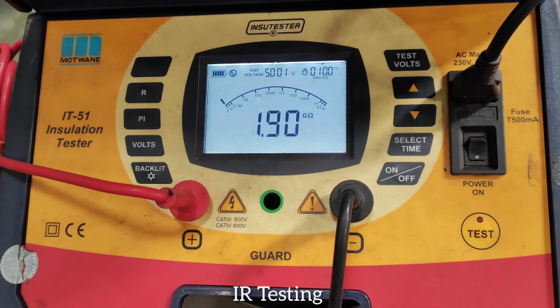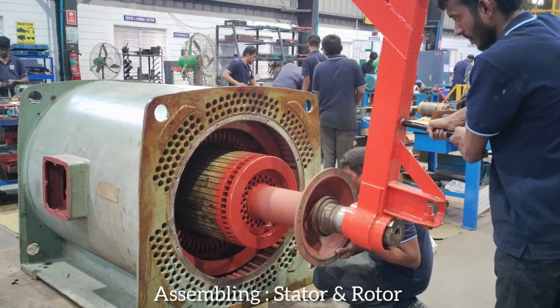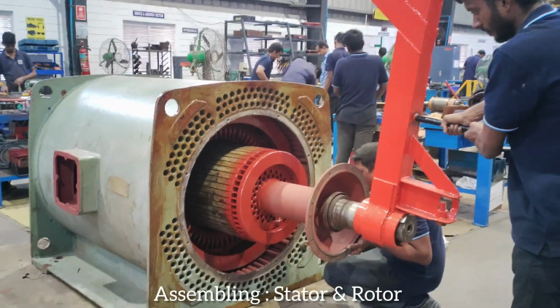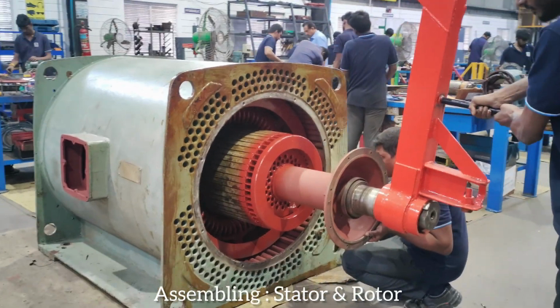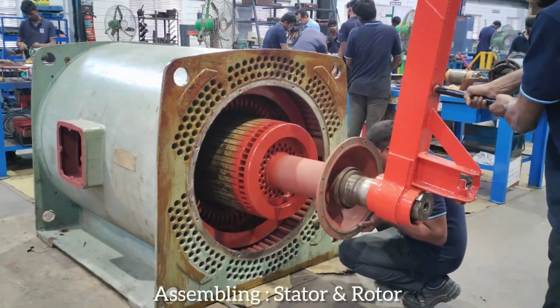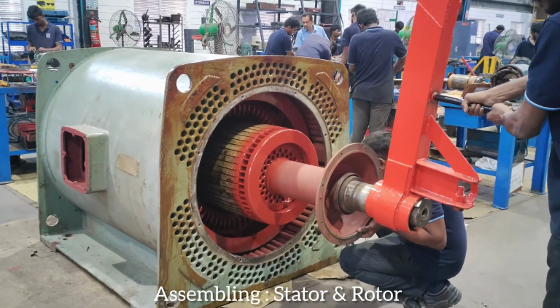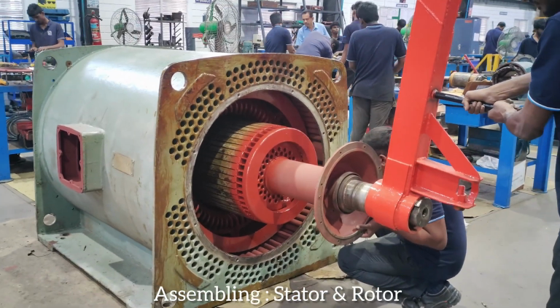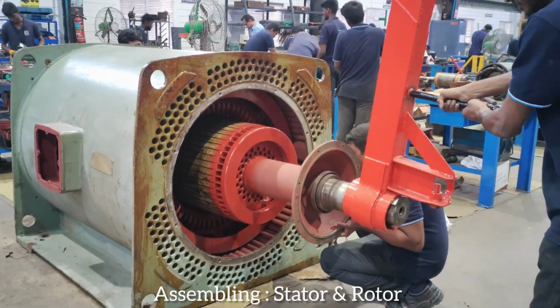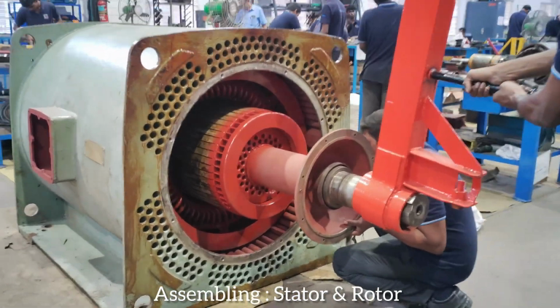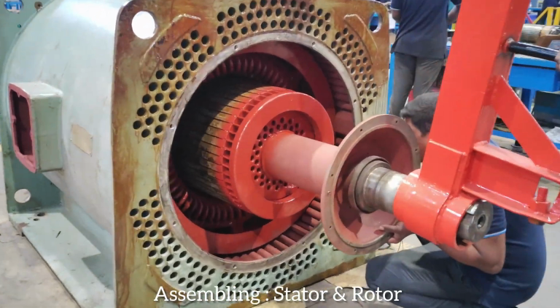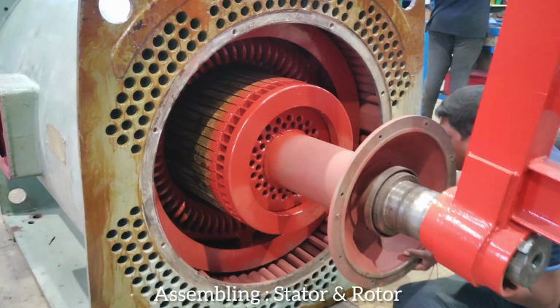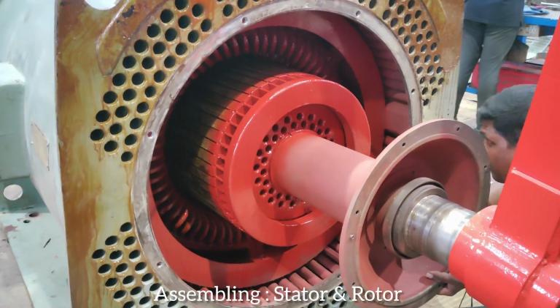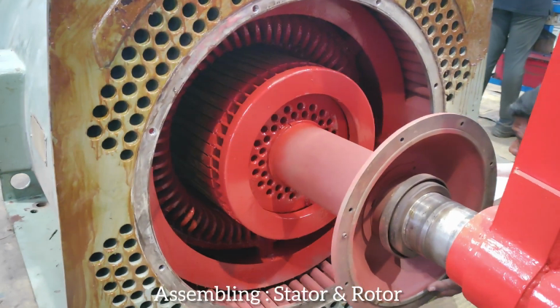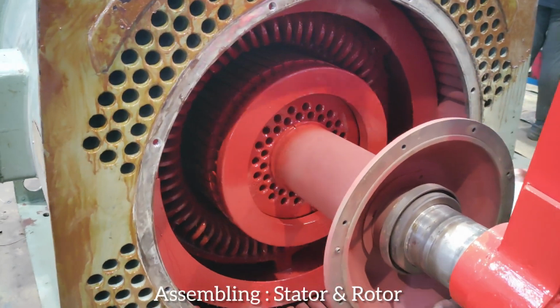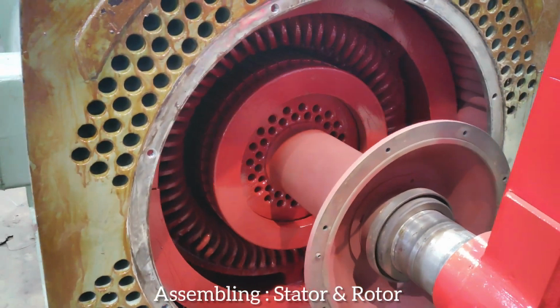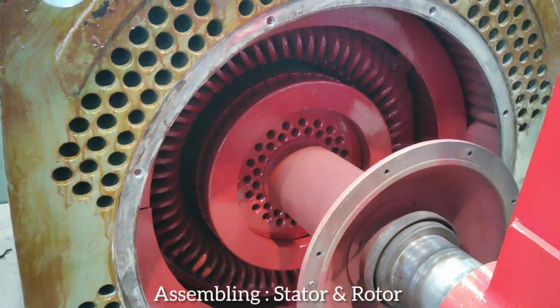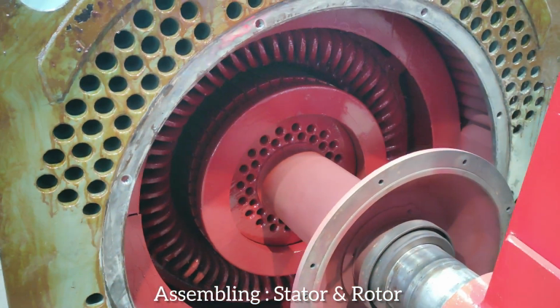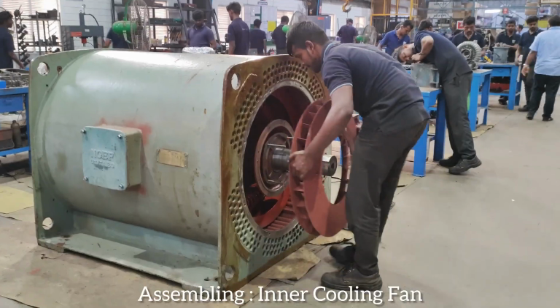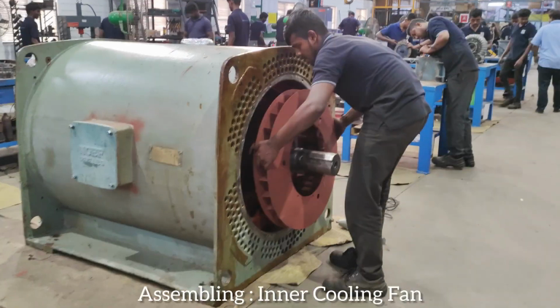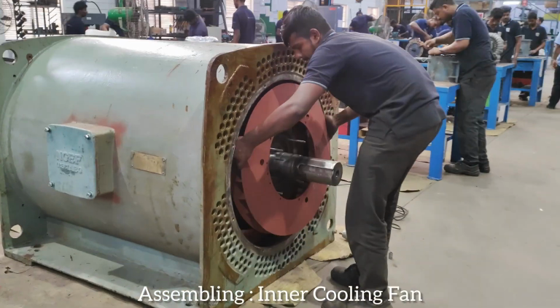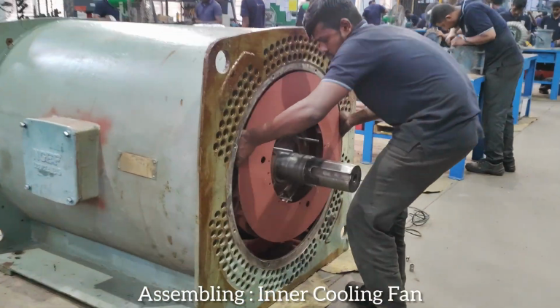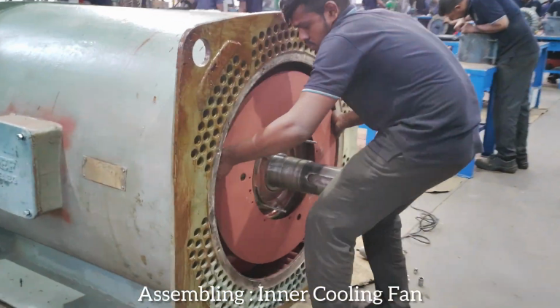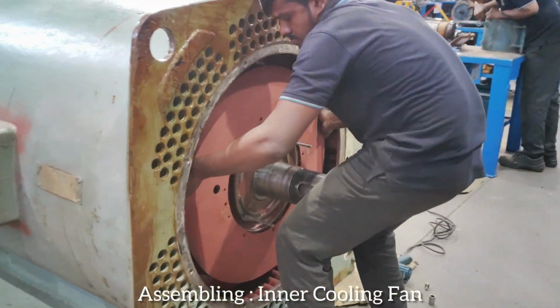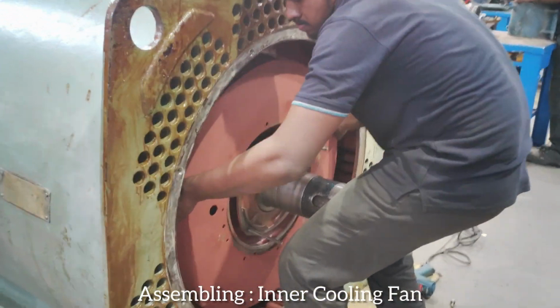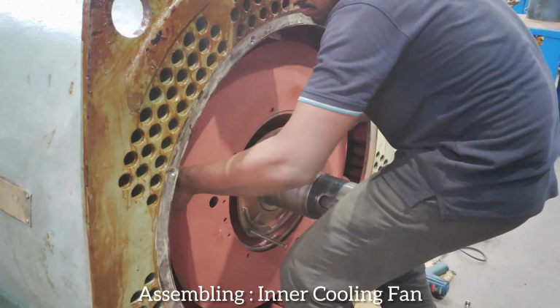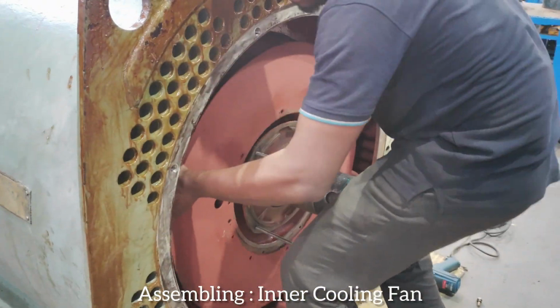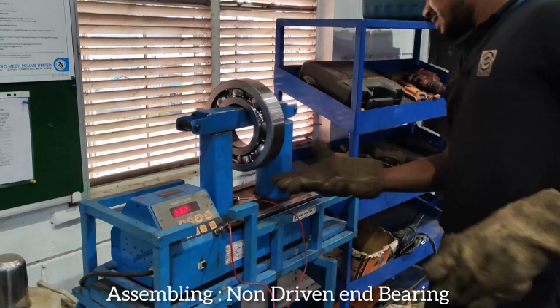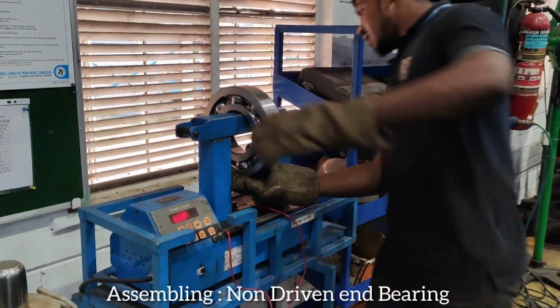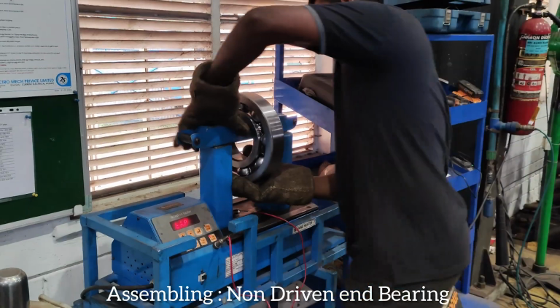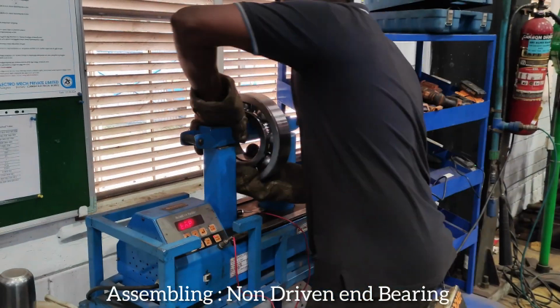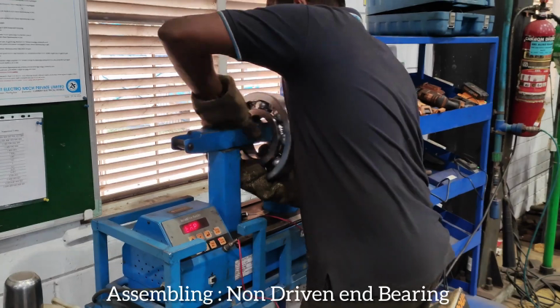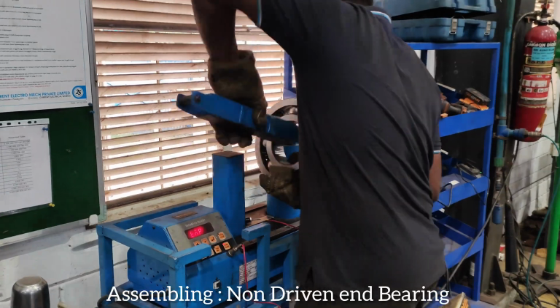Assembling stator and rotor. Assembling inner cooling fan. Assembling non-driven end bearing.